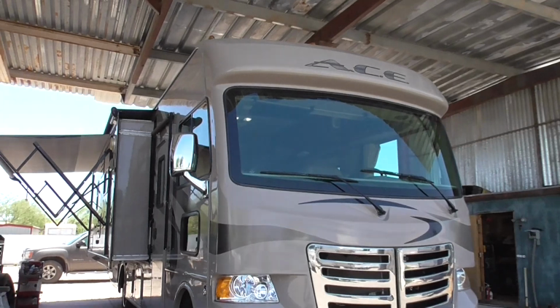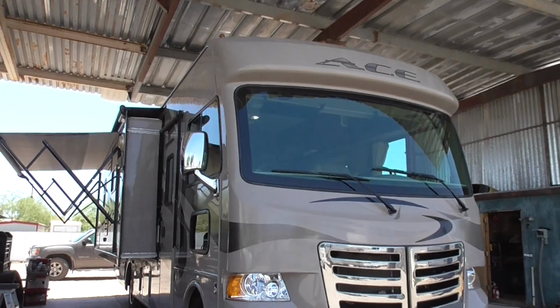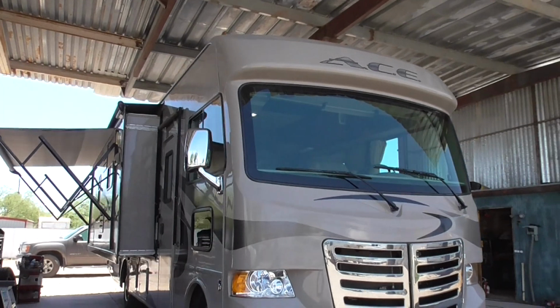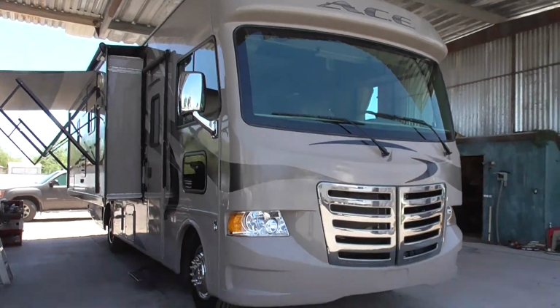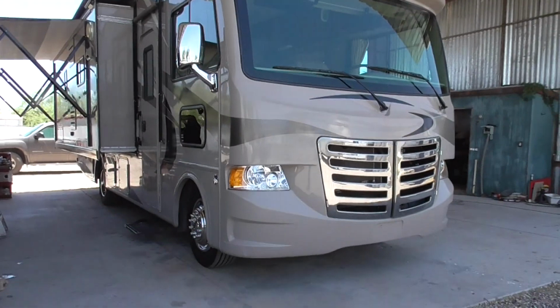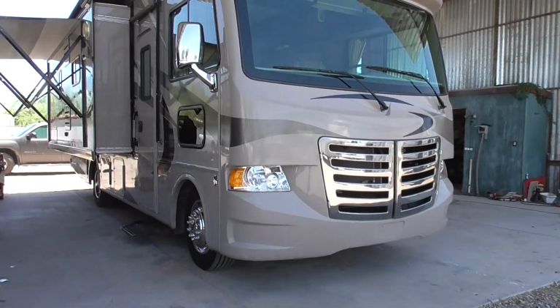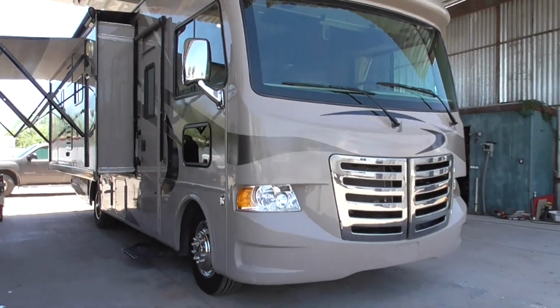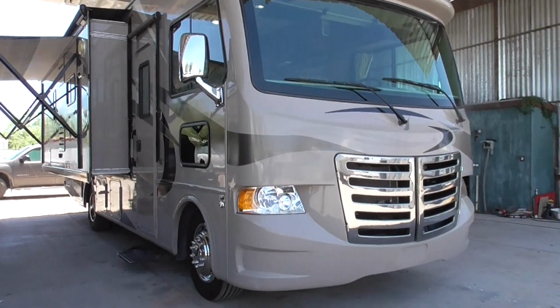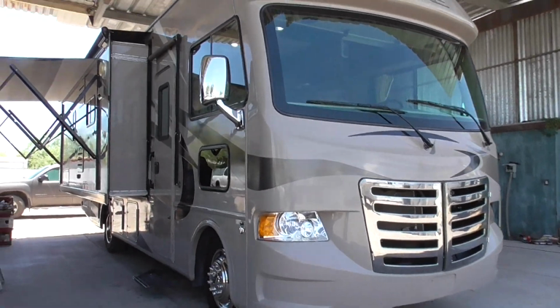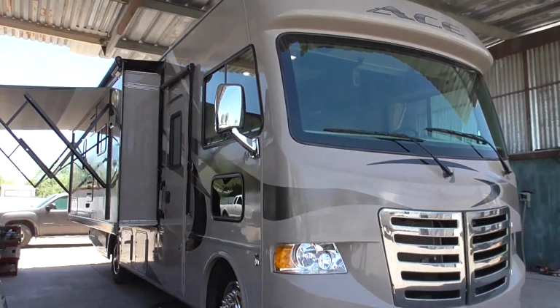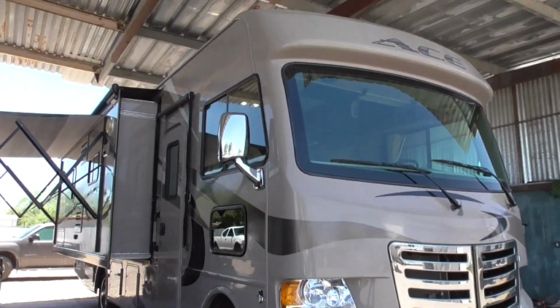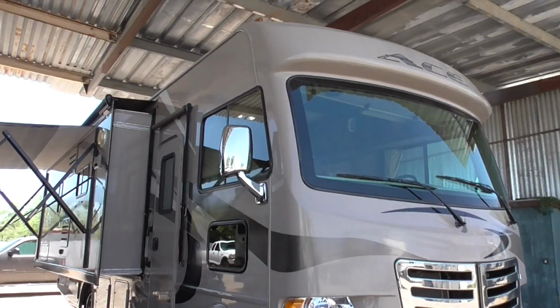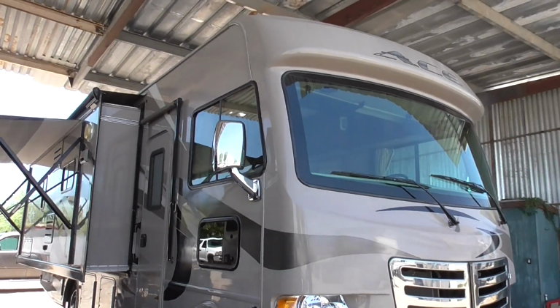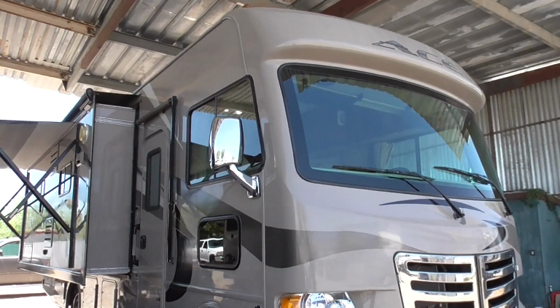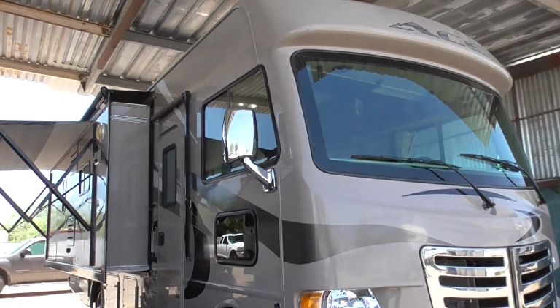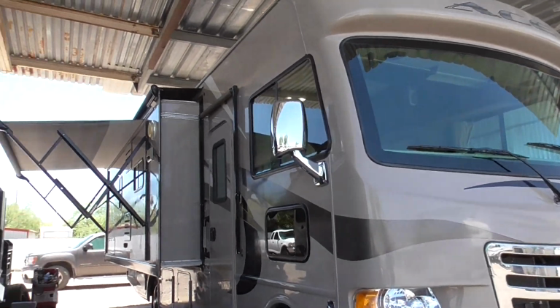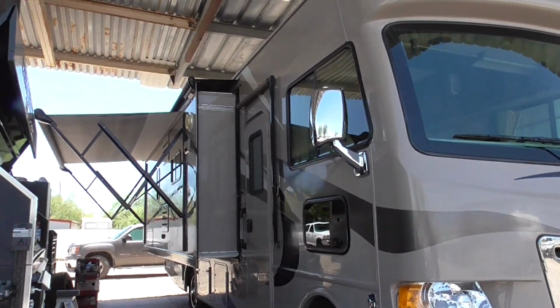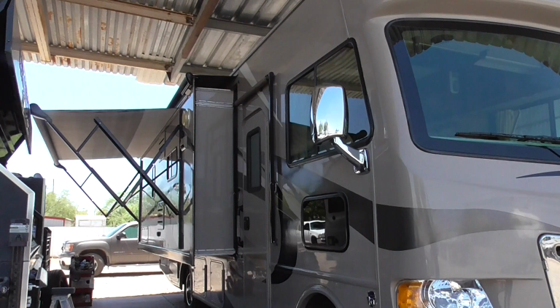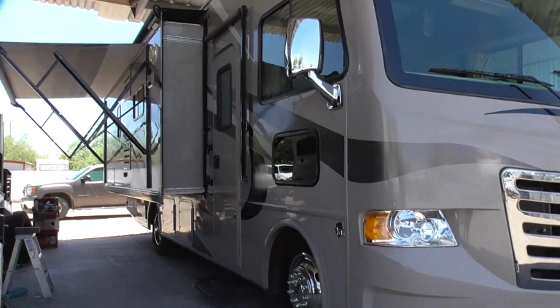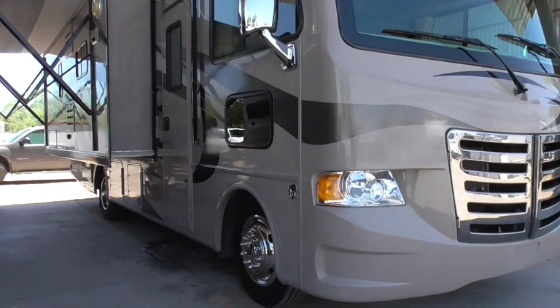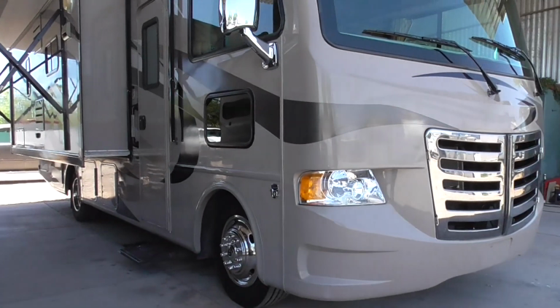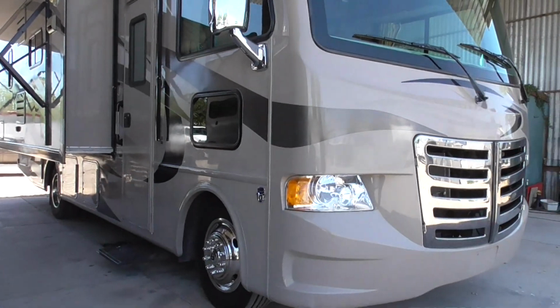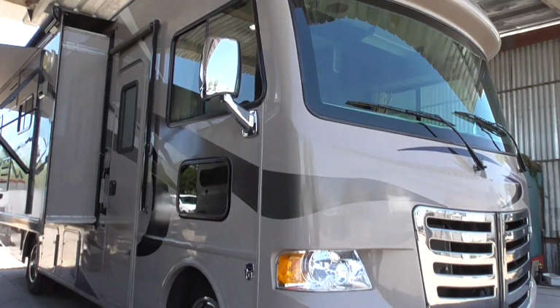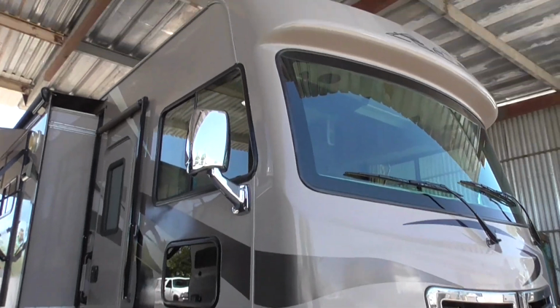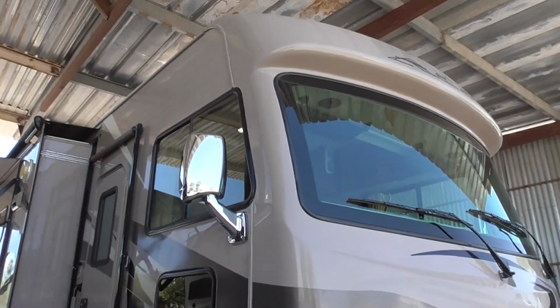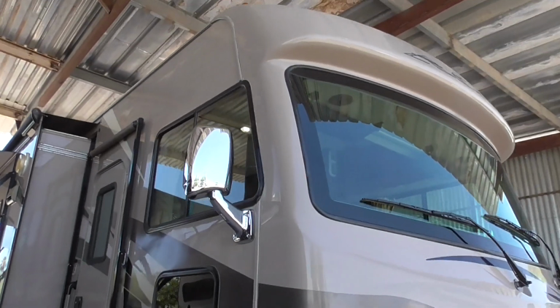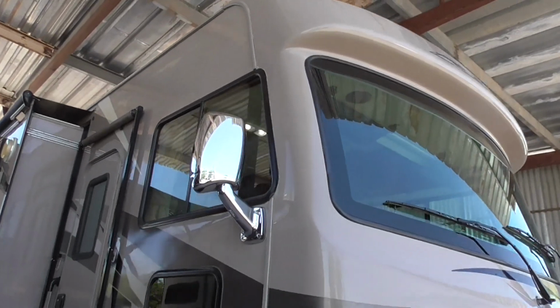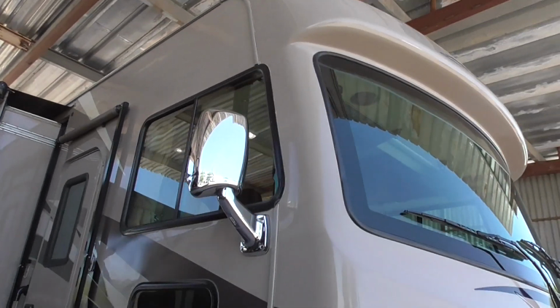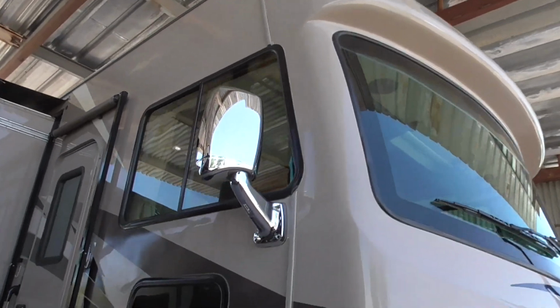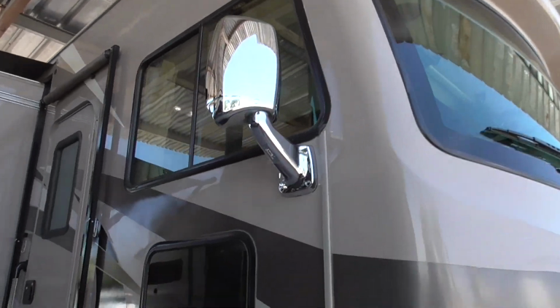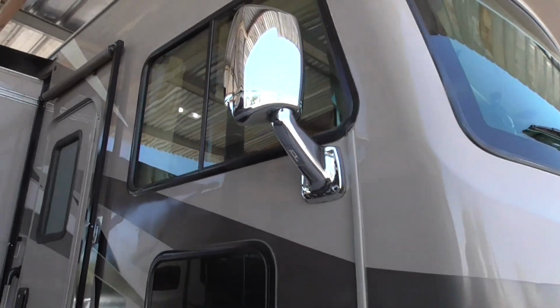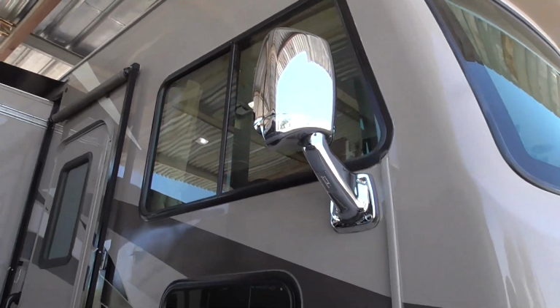Here at Nelson RV in Tucson, Arizona. 520-293-1010 is our phone number. Our address is 4060 North Flying Wells Road.